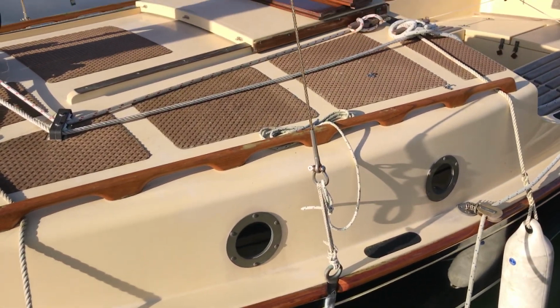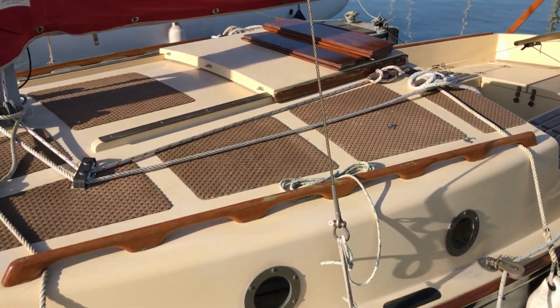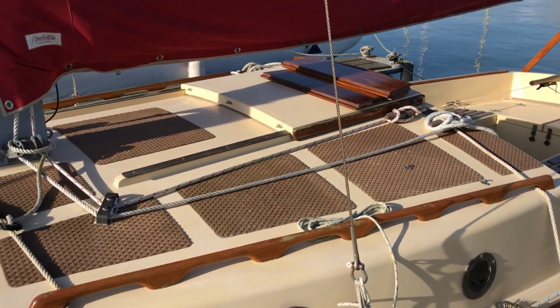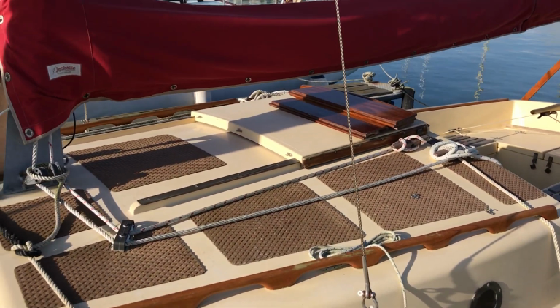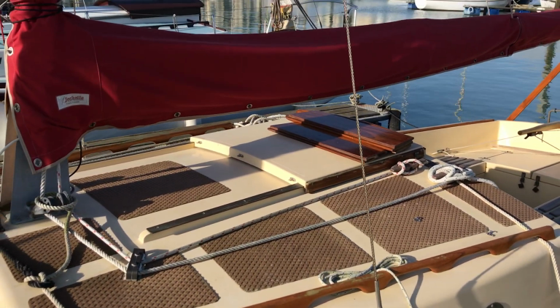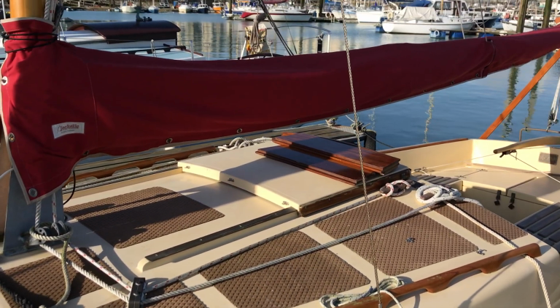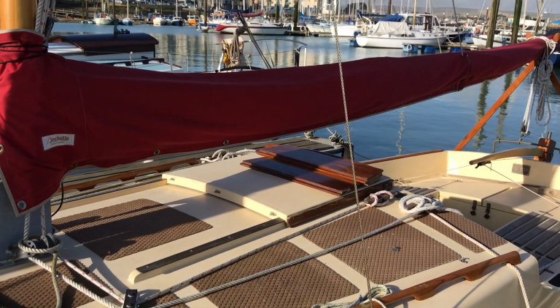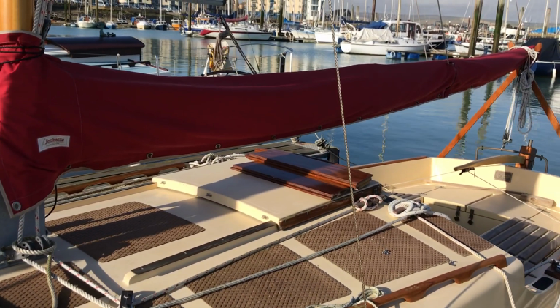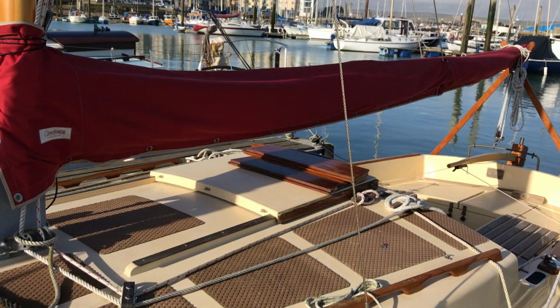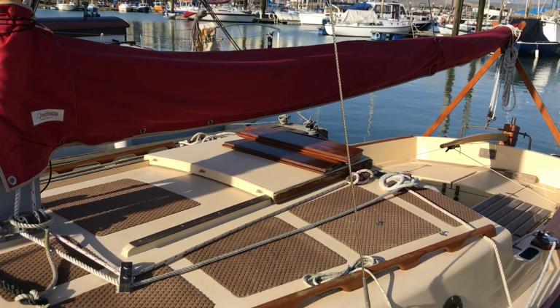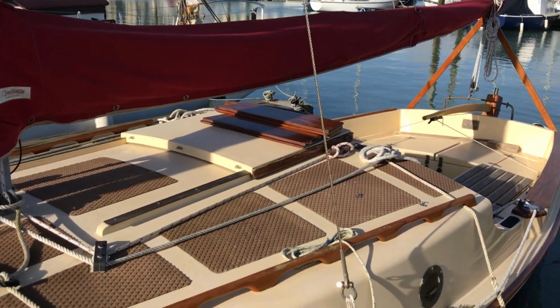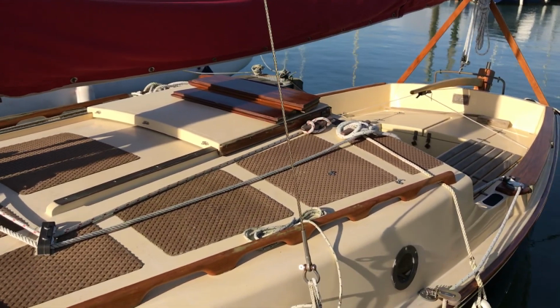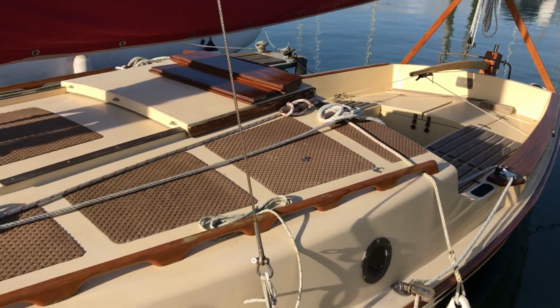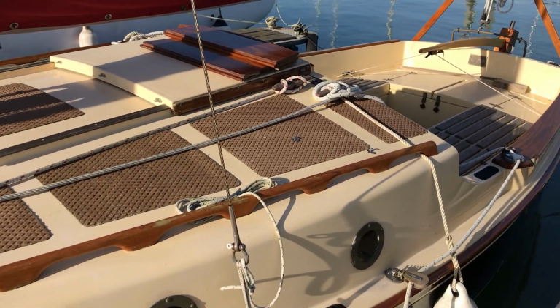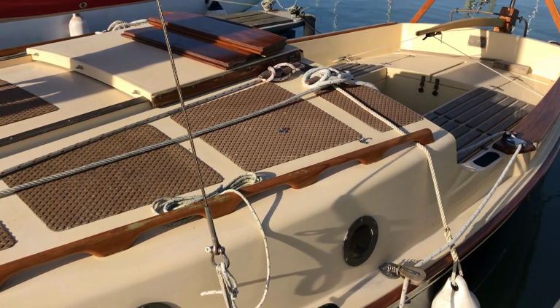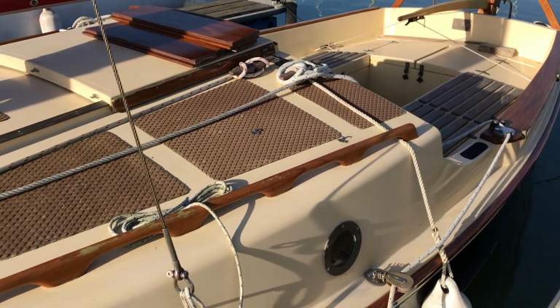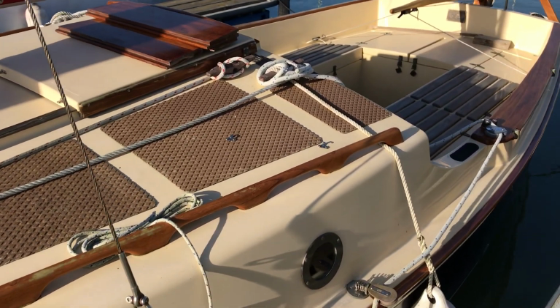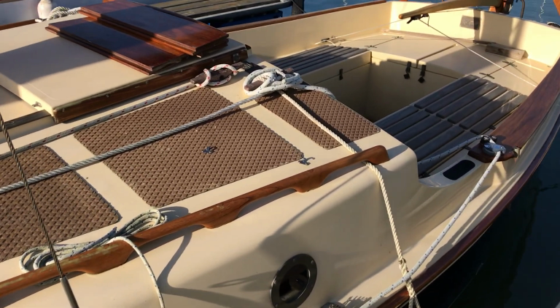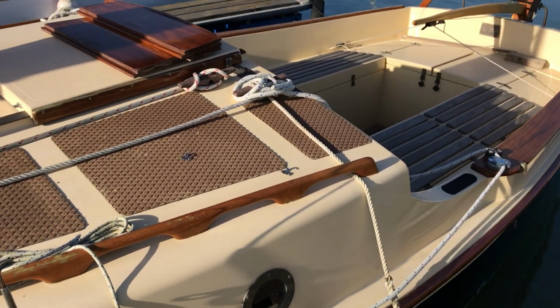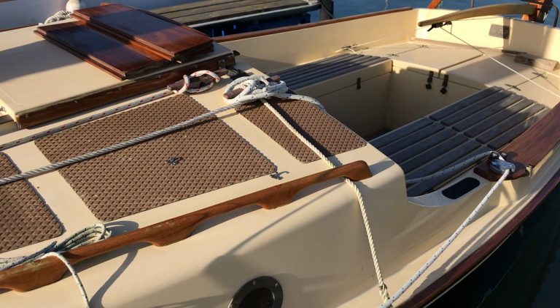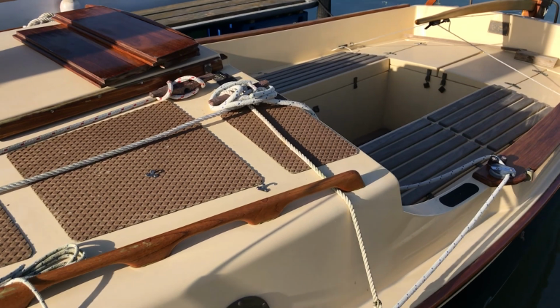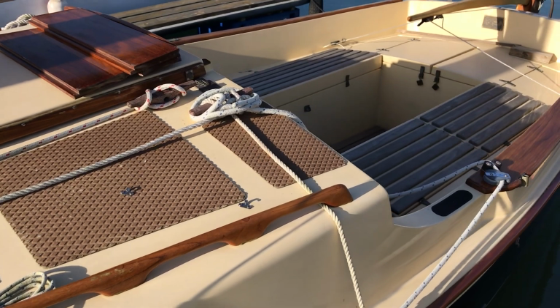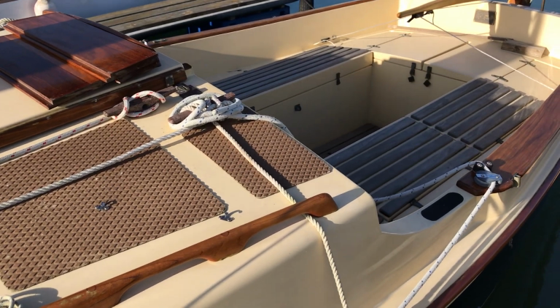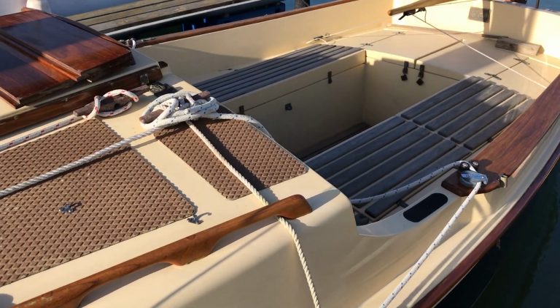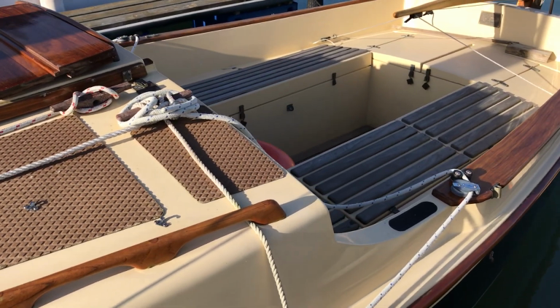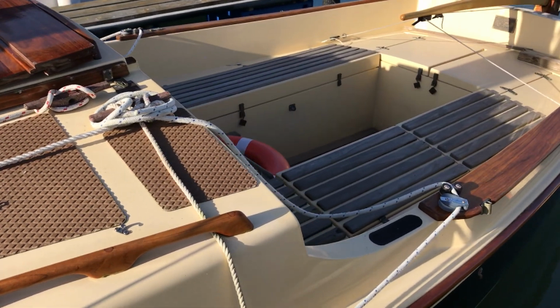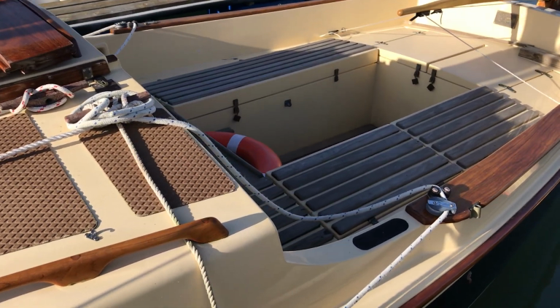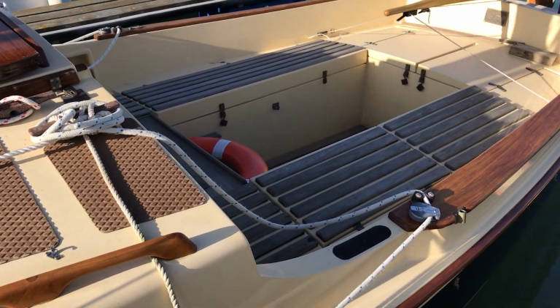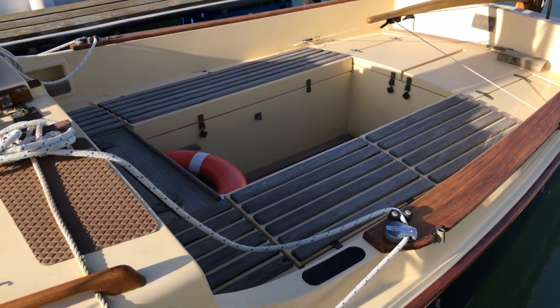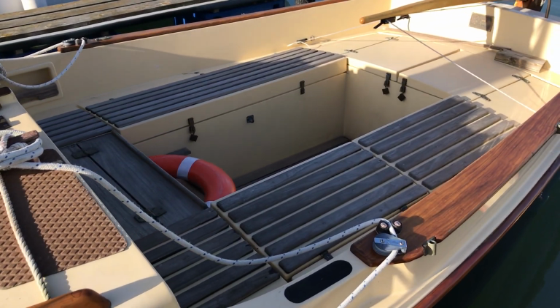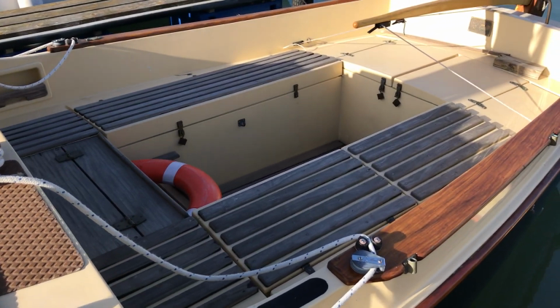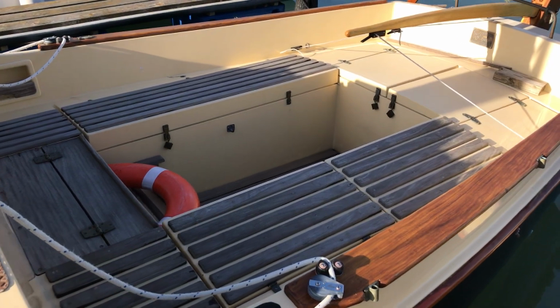She's gaff rigged, the sail looks in nice condition and so does the sail cover. There is a cover for the cockpit too — it's a tonneau type cover, not a full cockpit enclosure, but it does give the cockpit a little bit of protection from the elements.